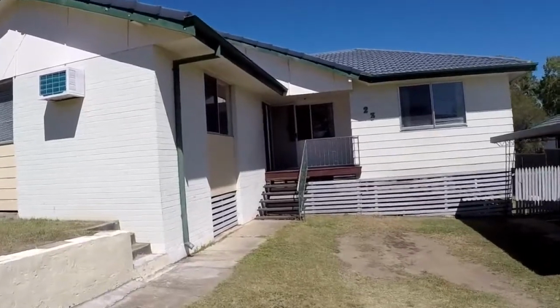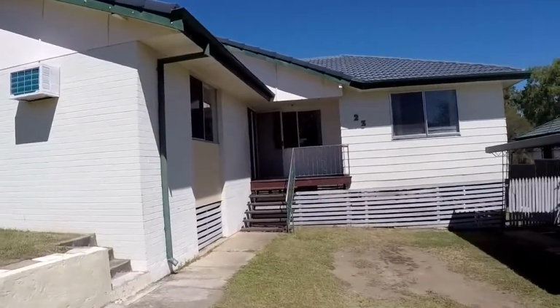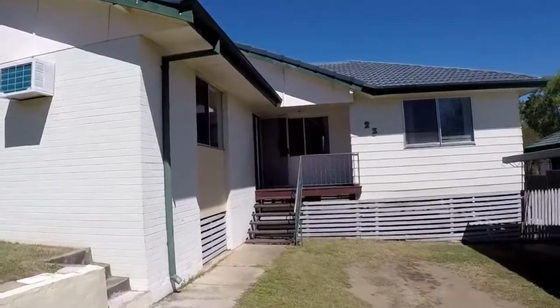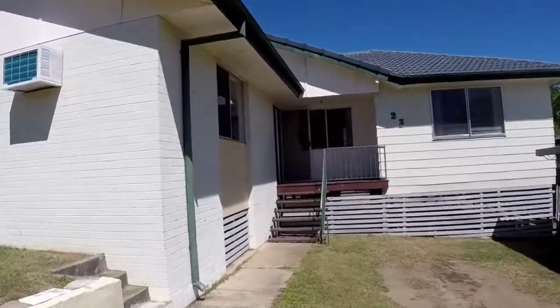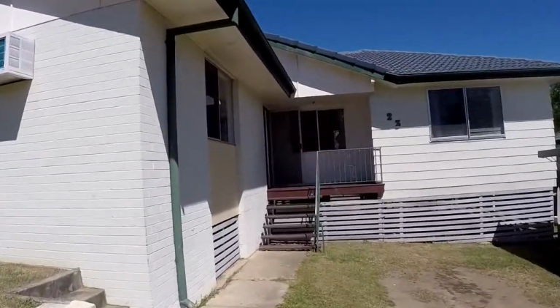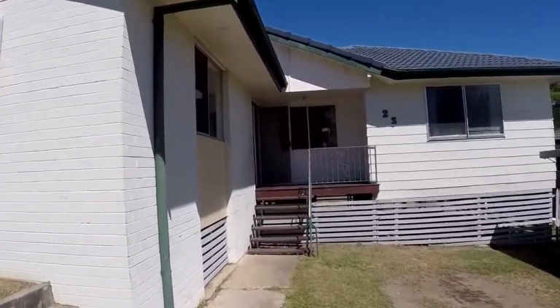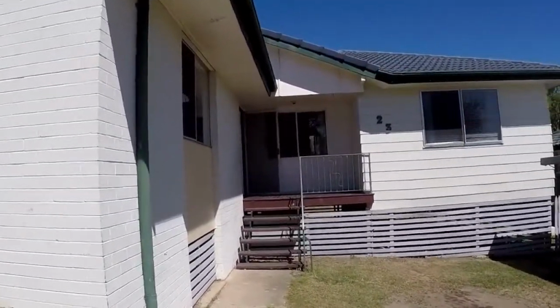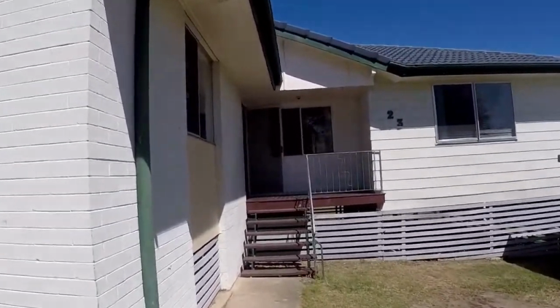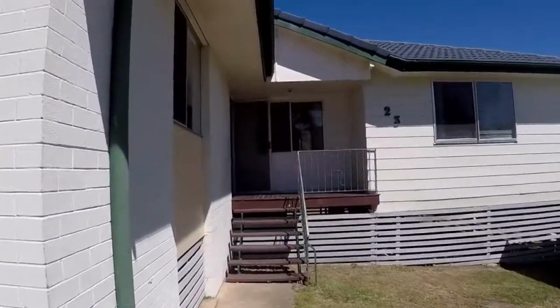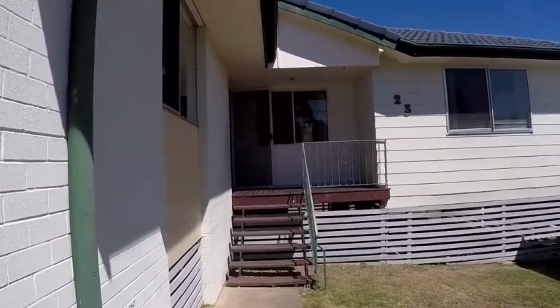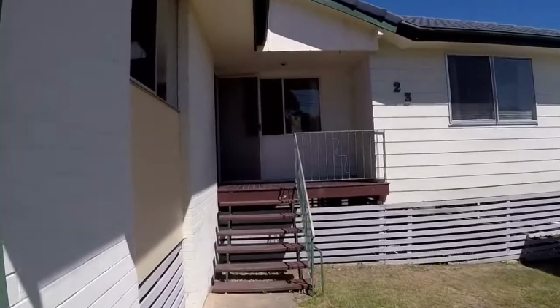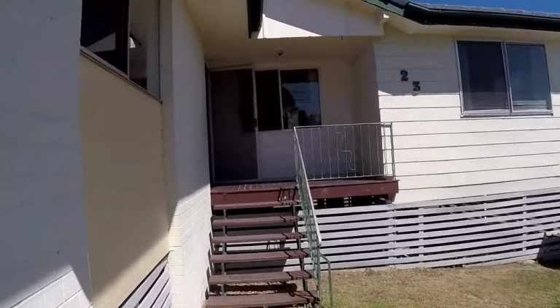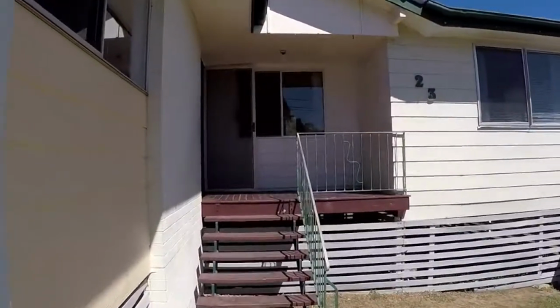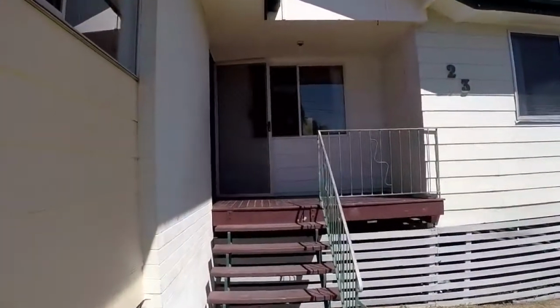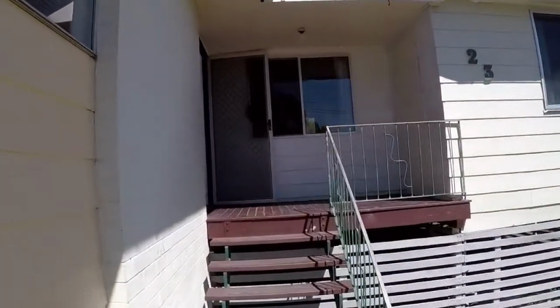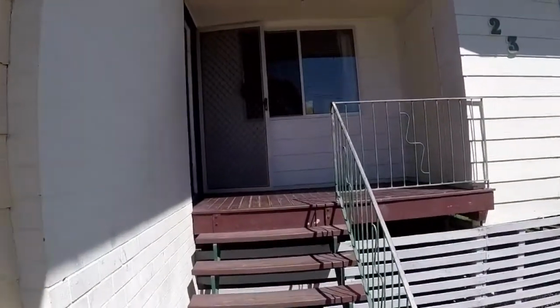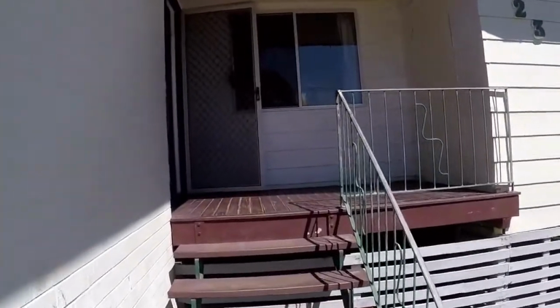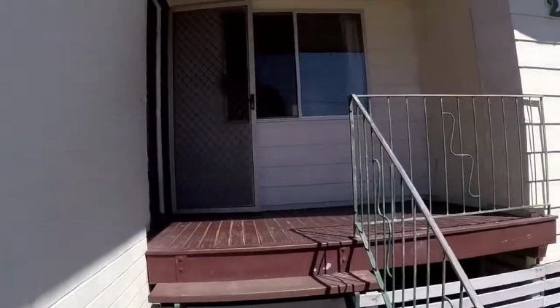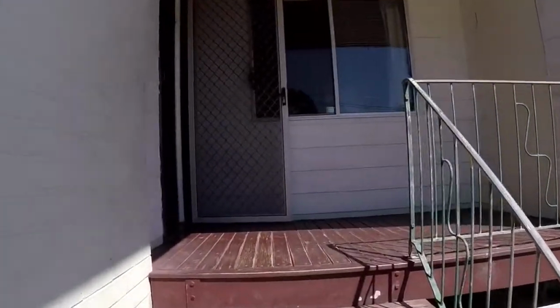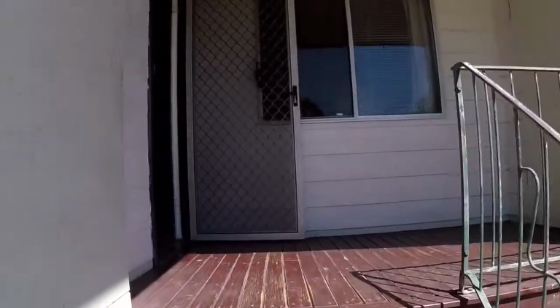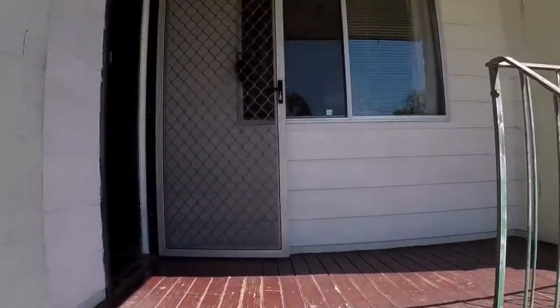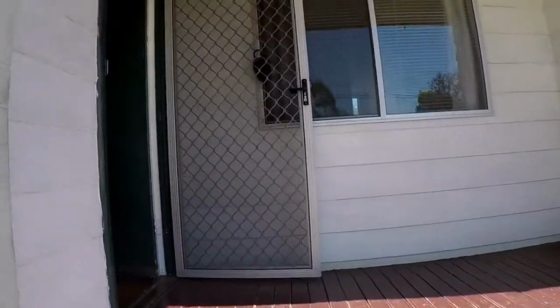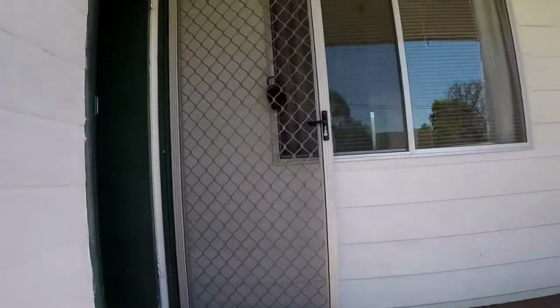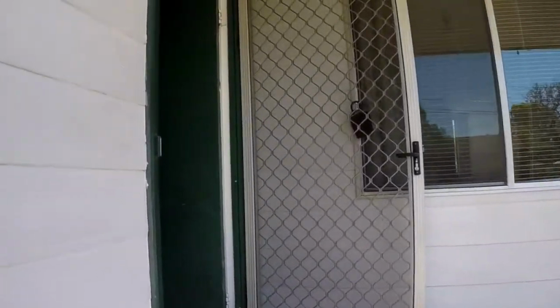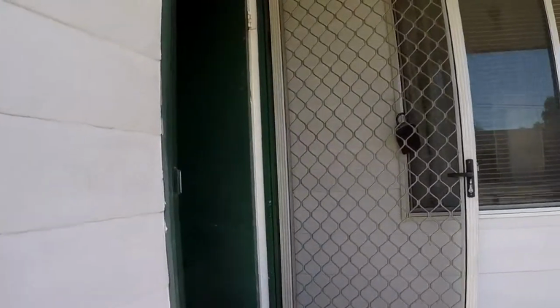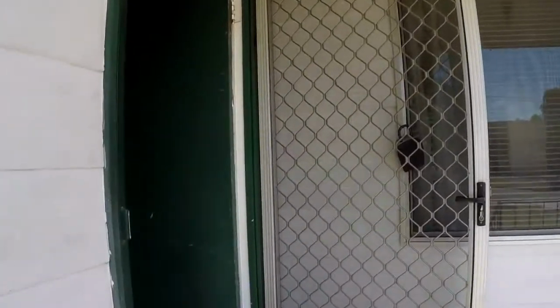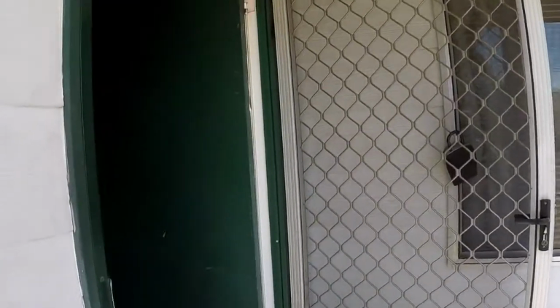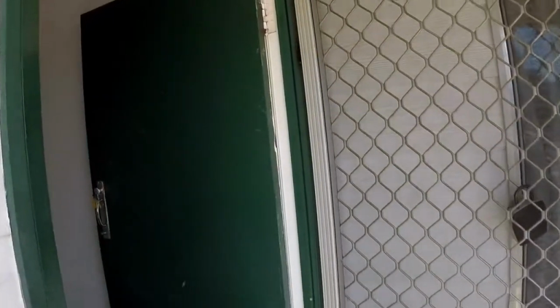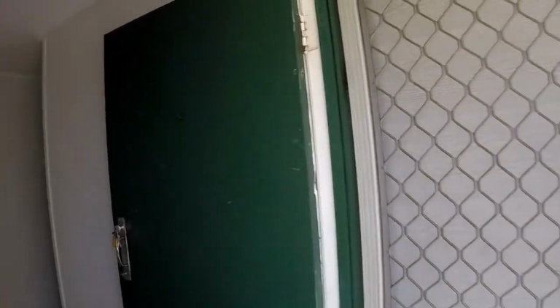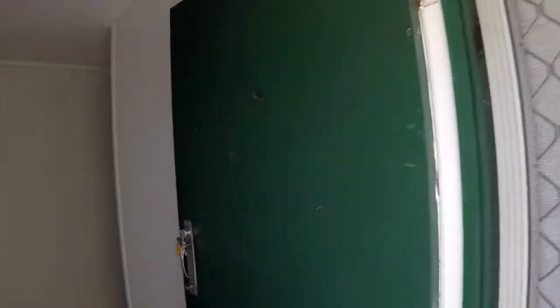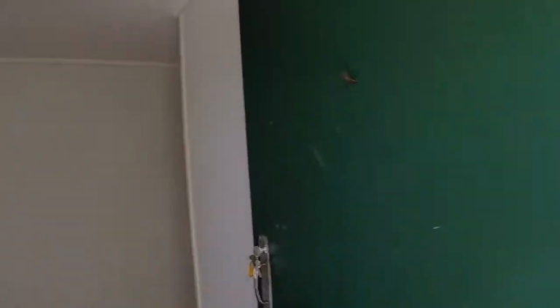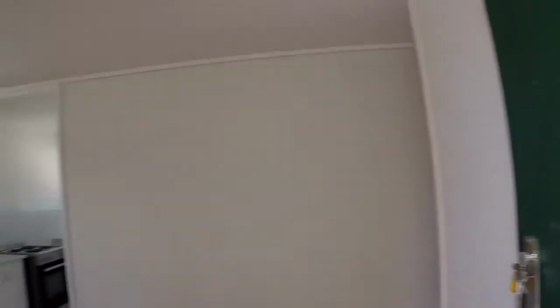As we approach the front door on the right, we pass the carport. To the rear of that are the gates through to the backyard, which includes a garden shed. Just coming up the front porch, we come into the living areas at the front.